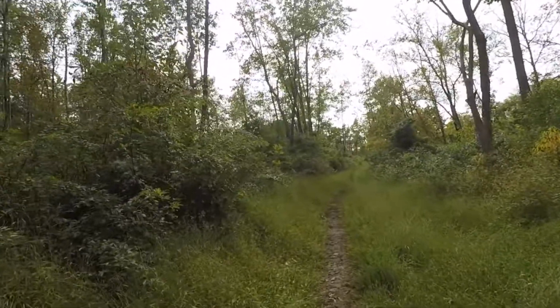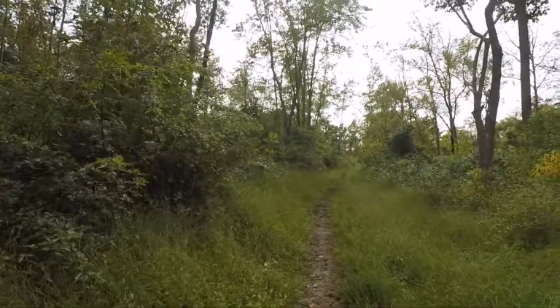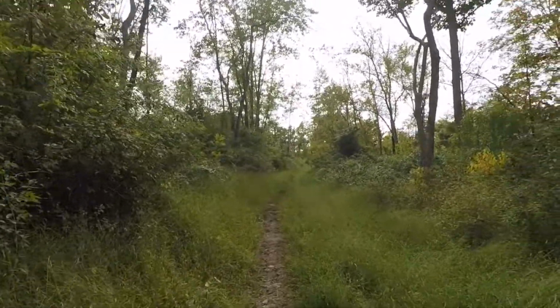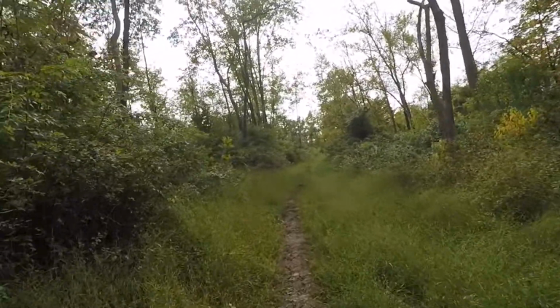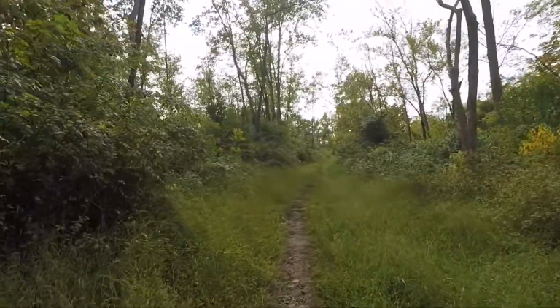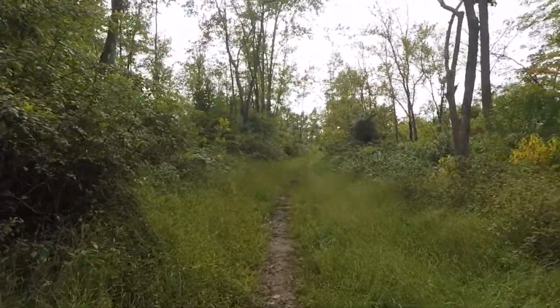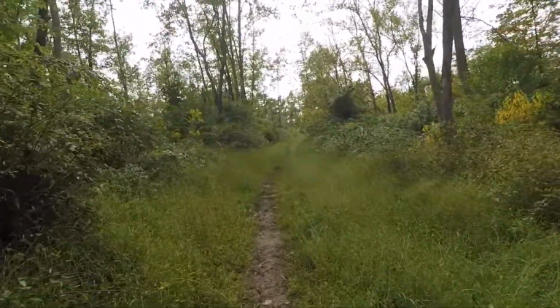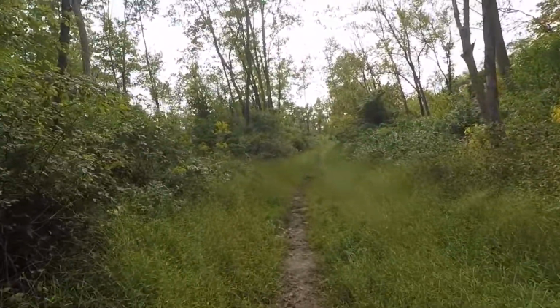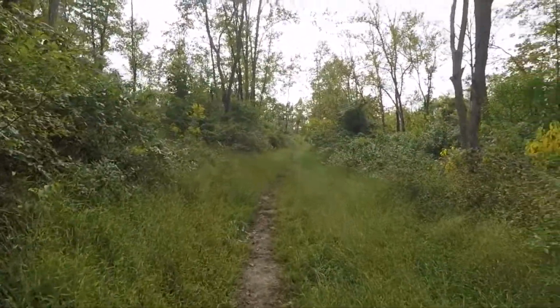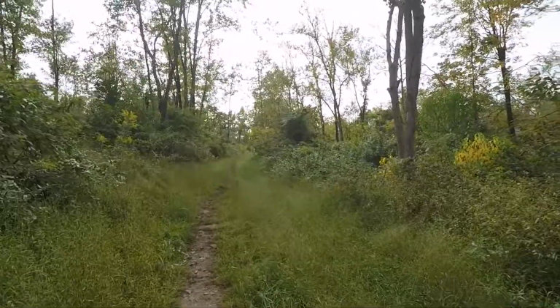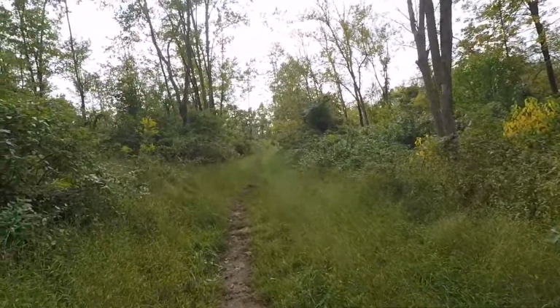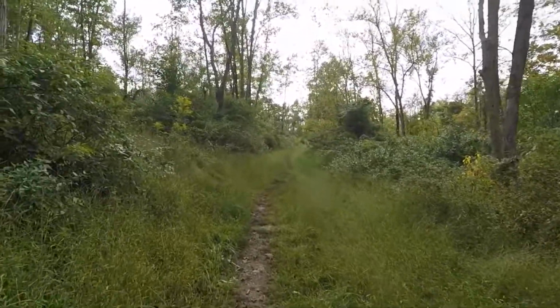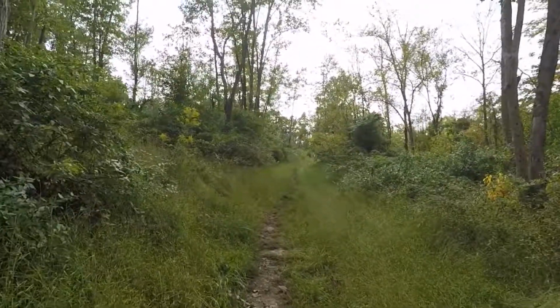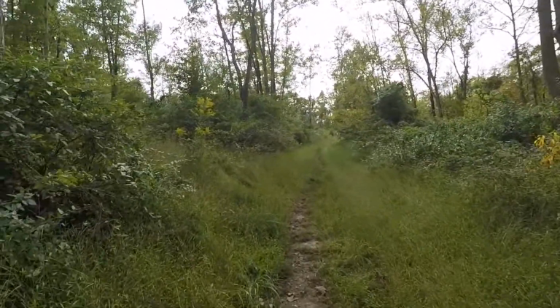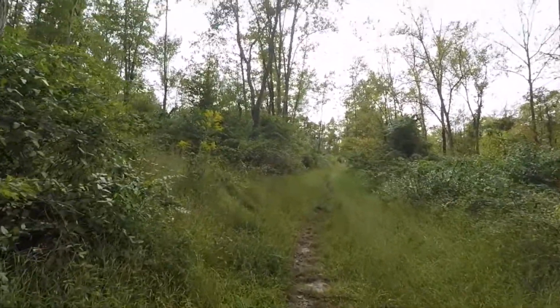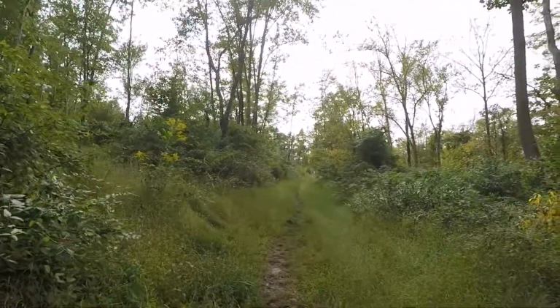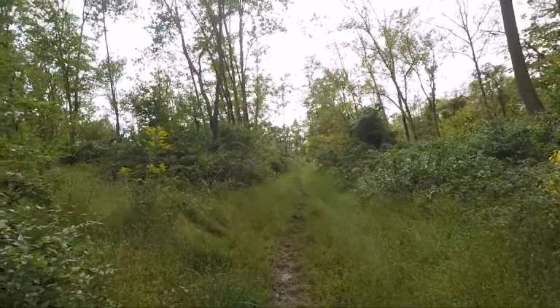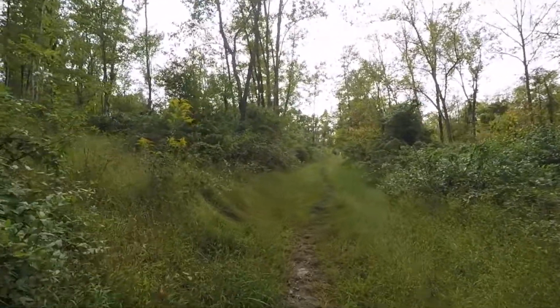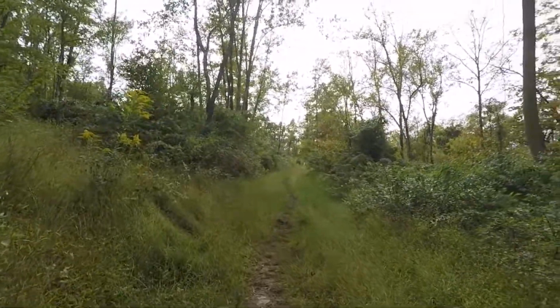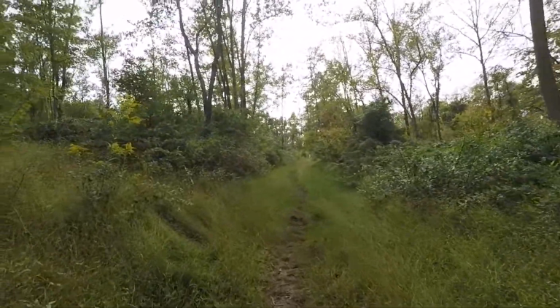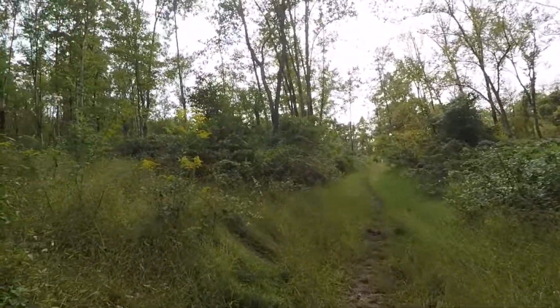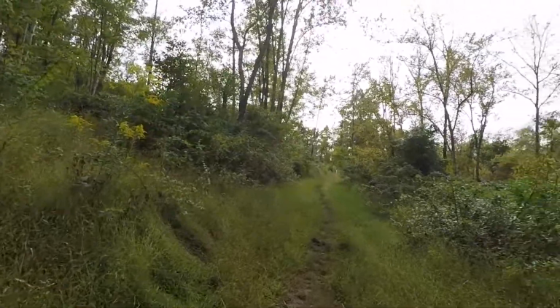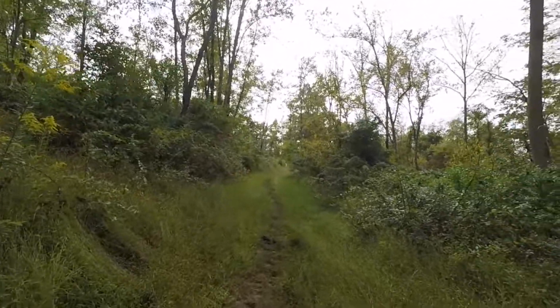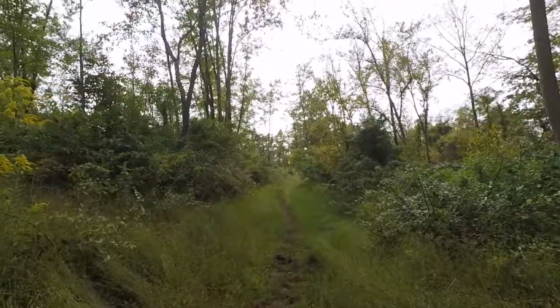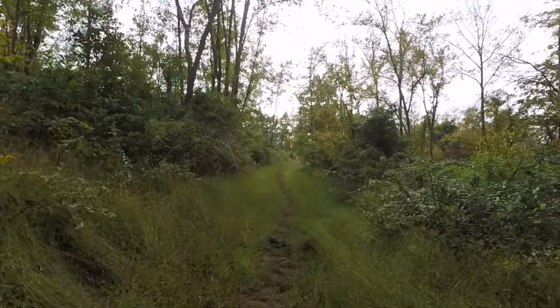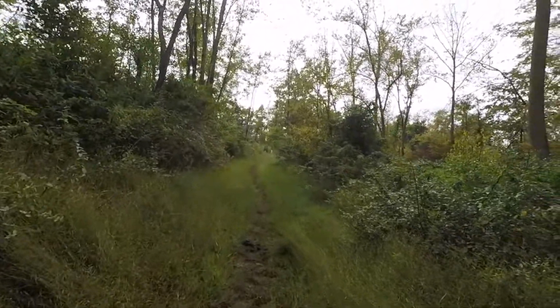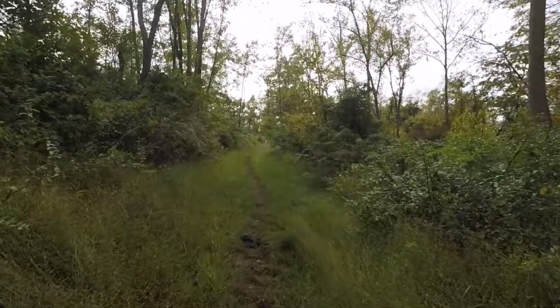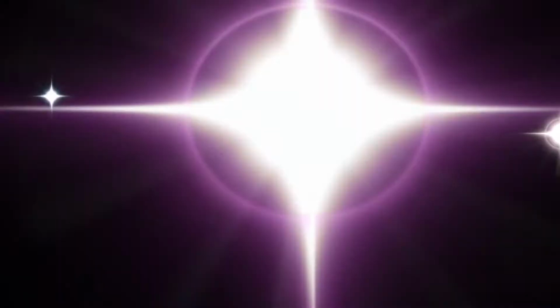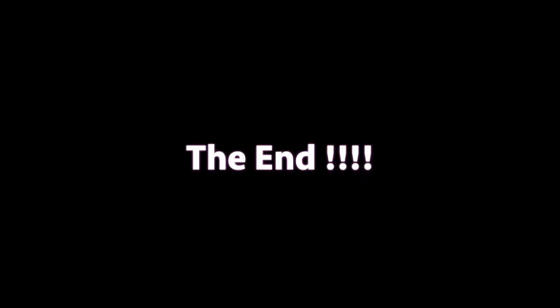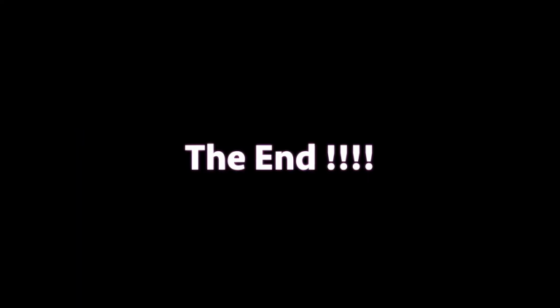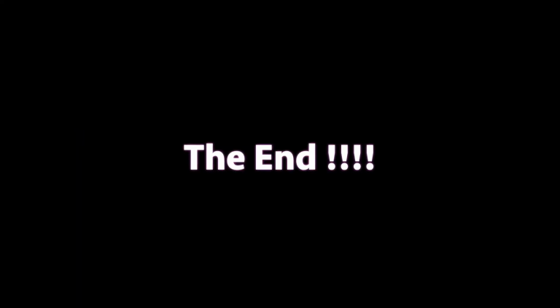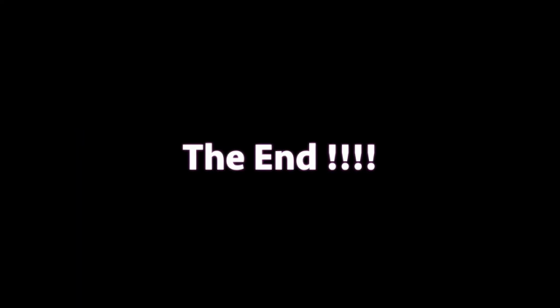Thank you all for coming along on this Elephant Trail hike. Until next time, take care - and we're going home.